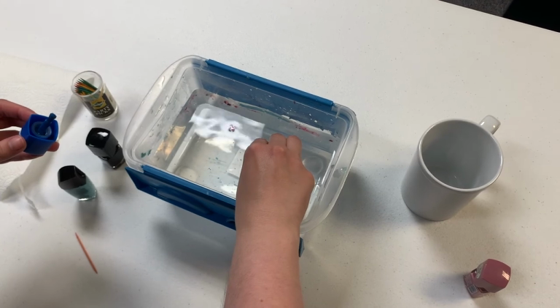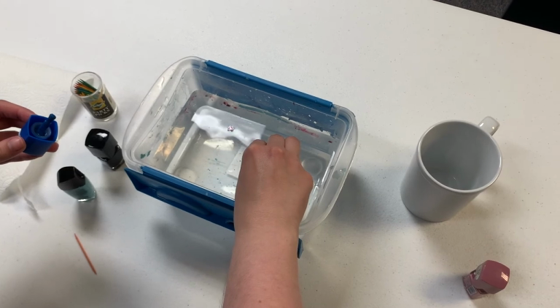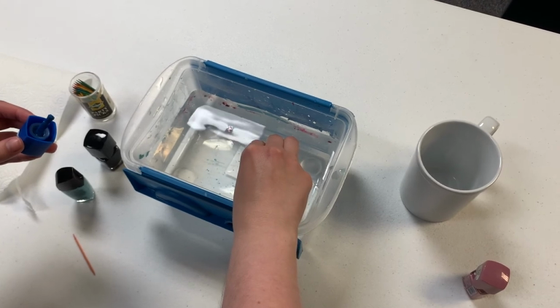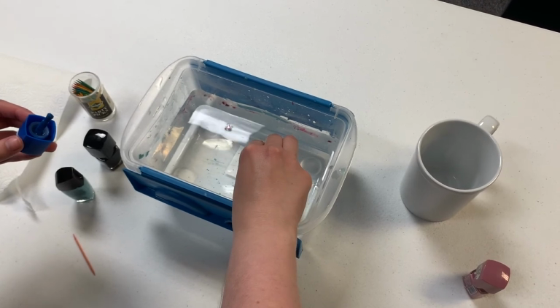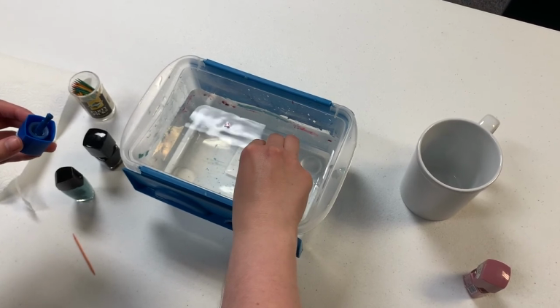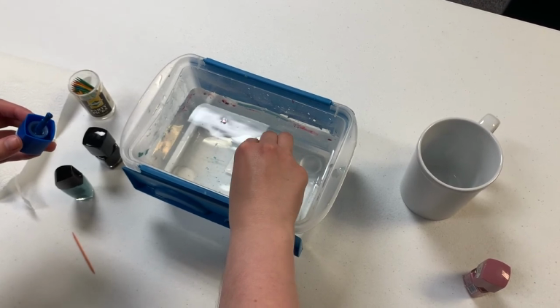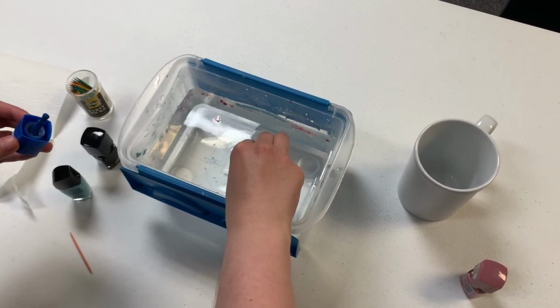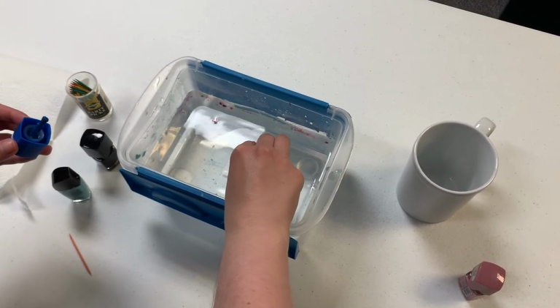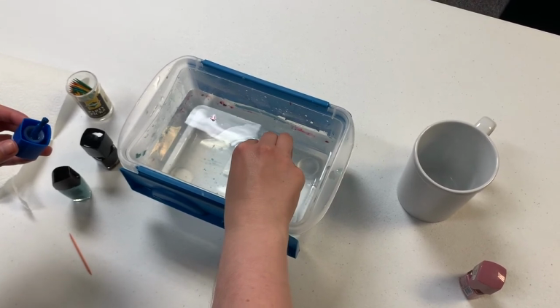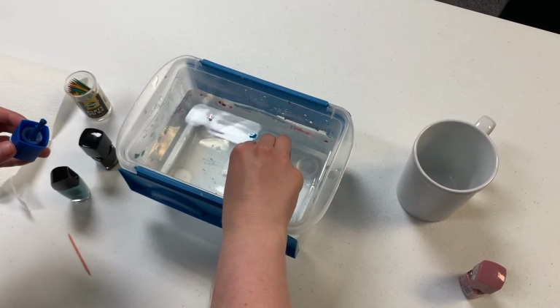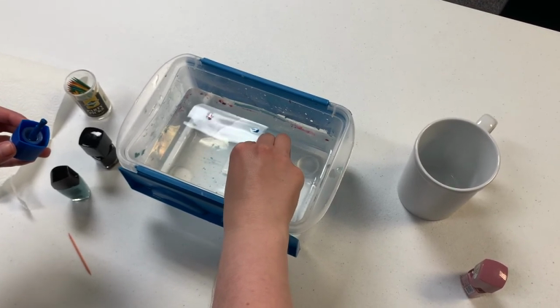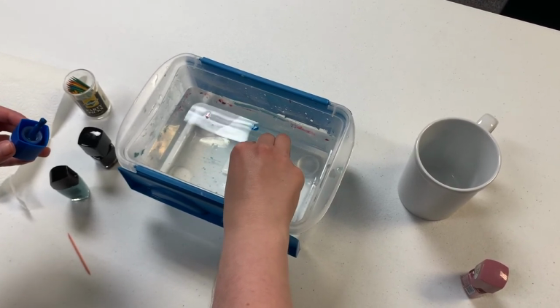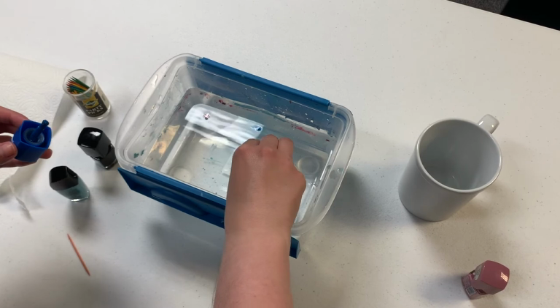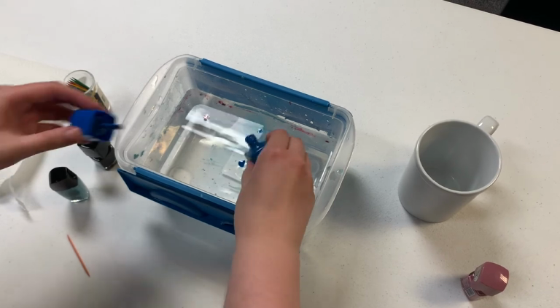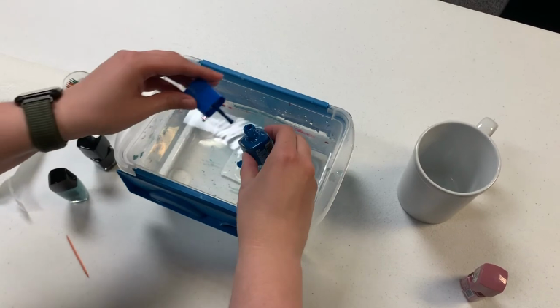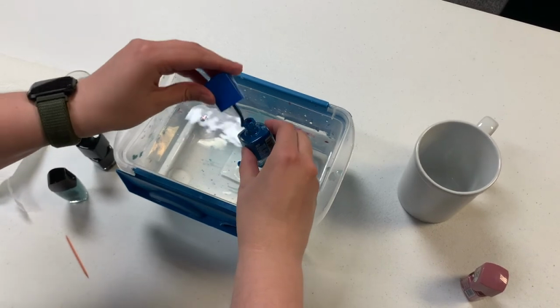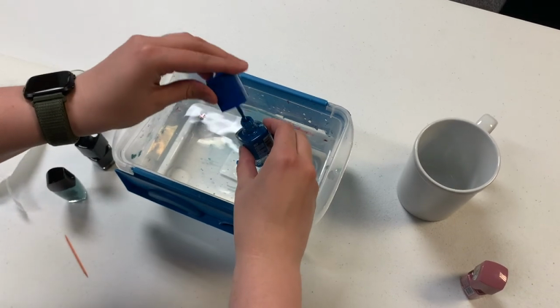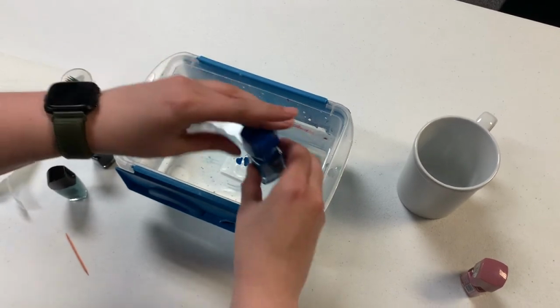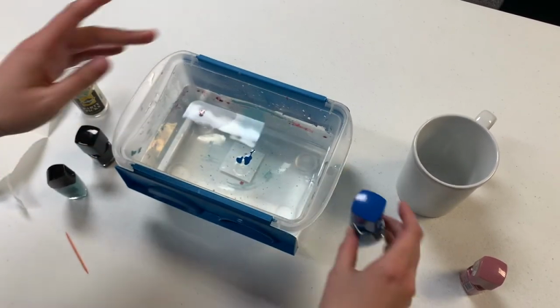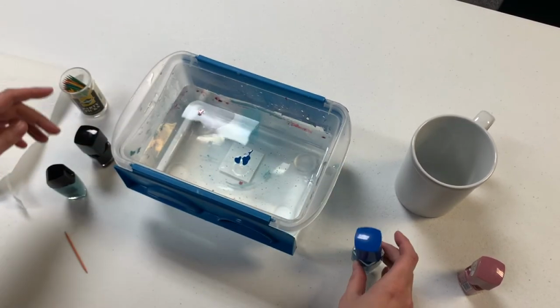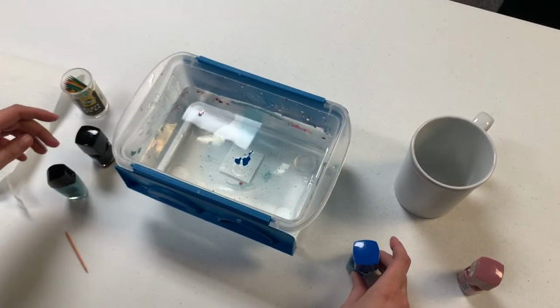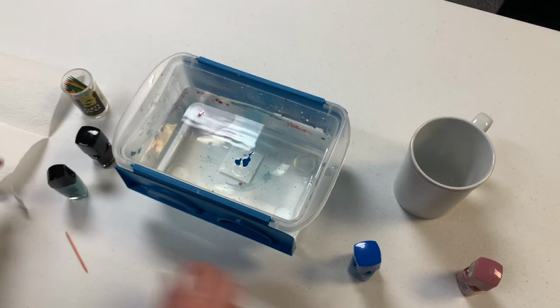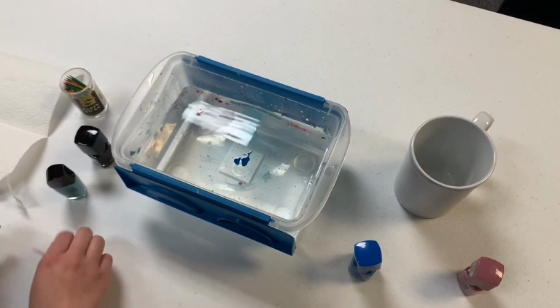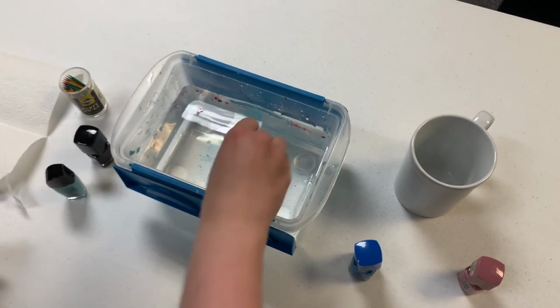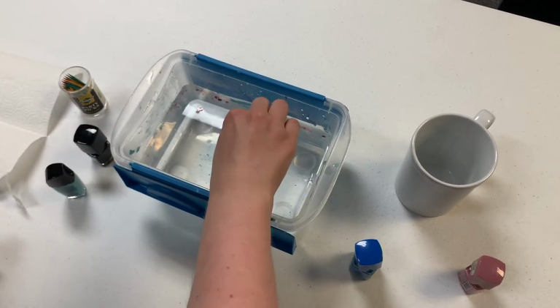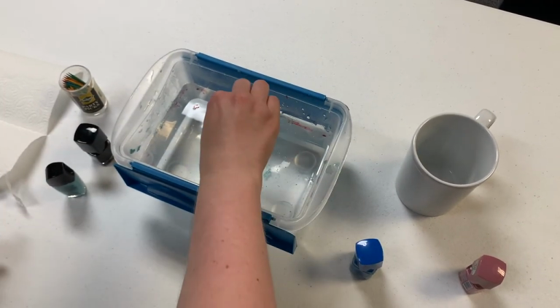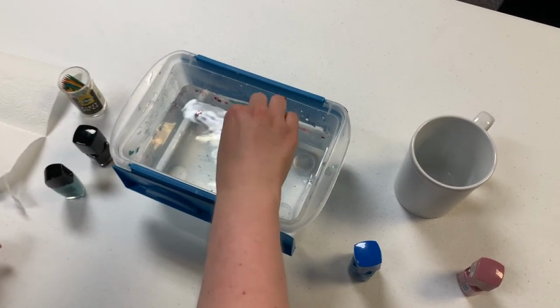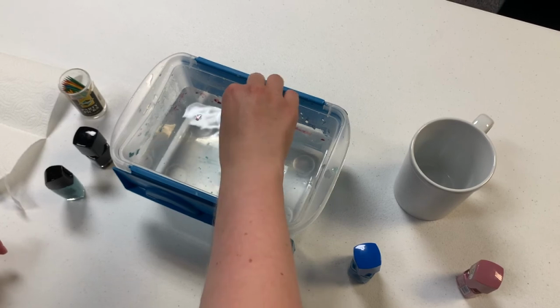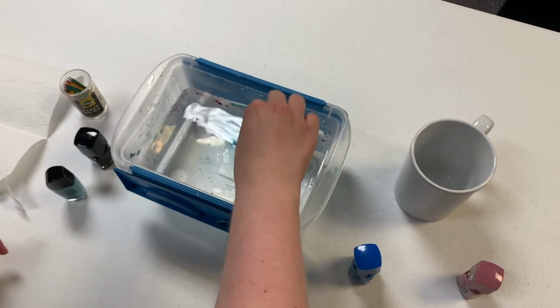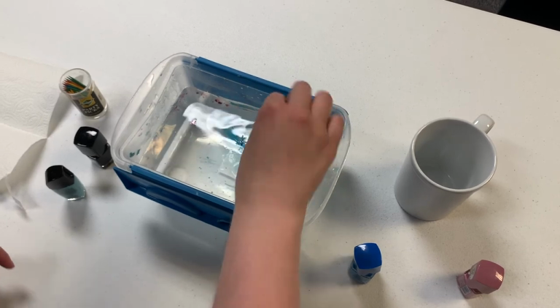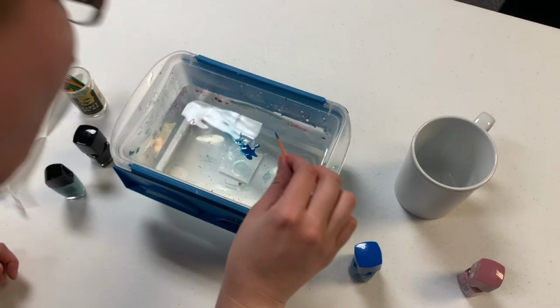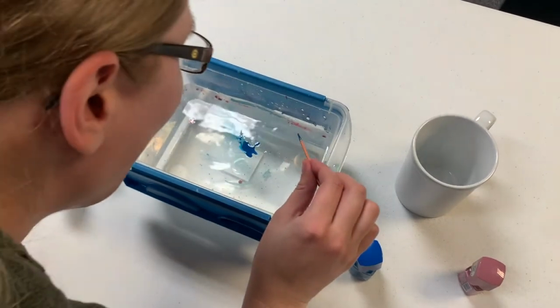If swirling the nail polish with the container itself isn't working for you, you can try swirling it with a toothpick and then blowing on it a little bit to get the liquid to spread out.